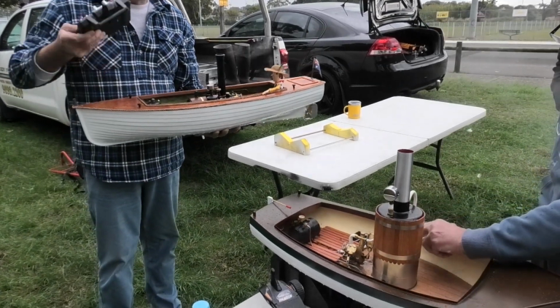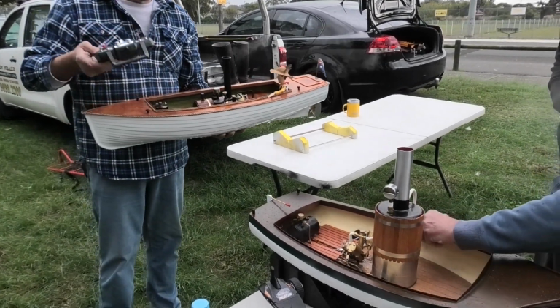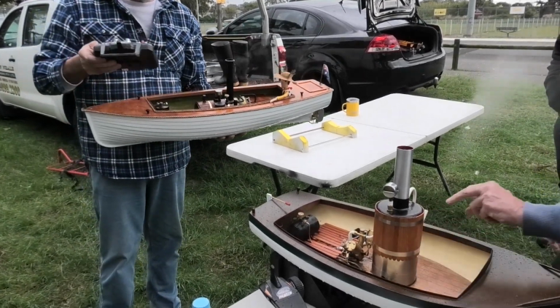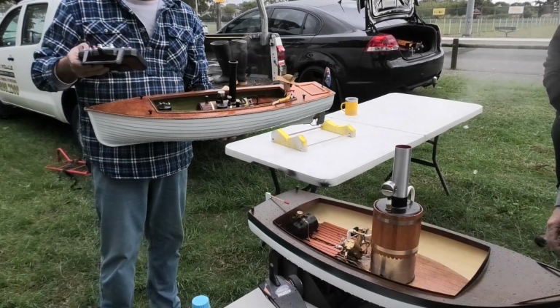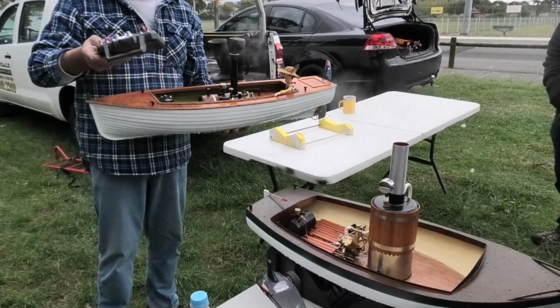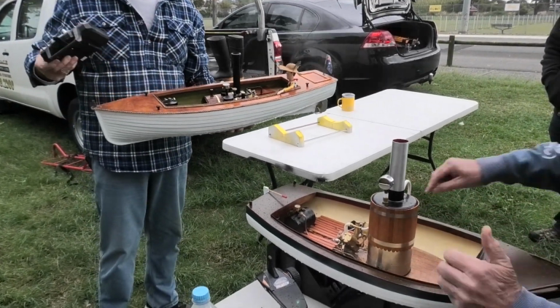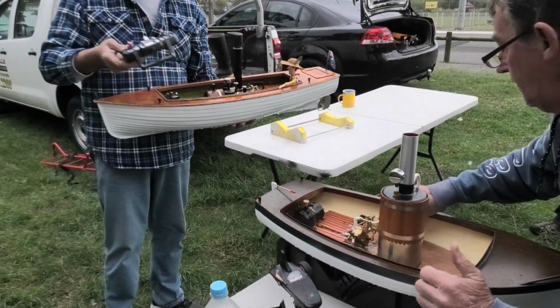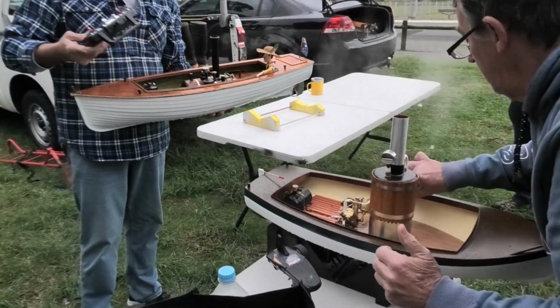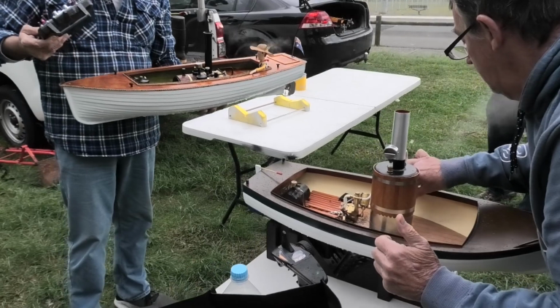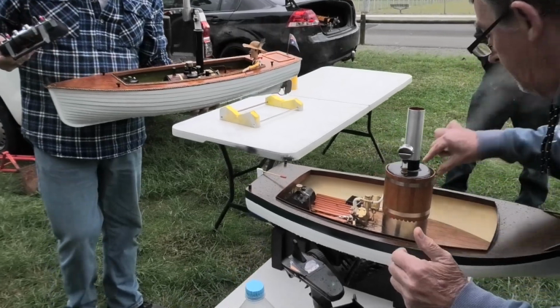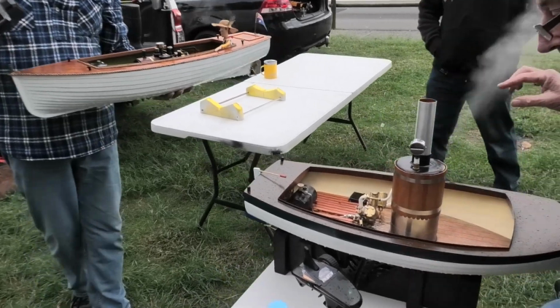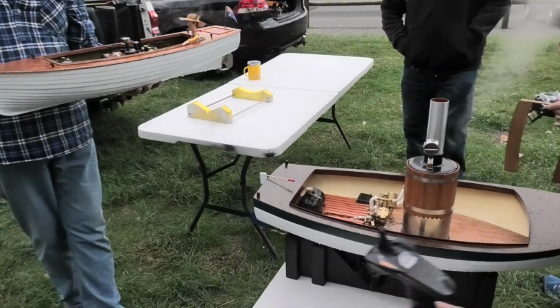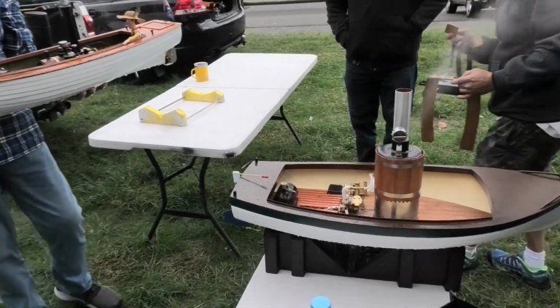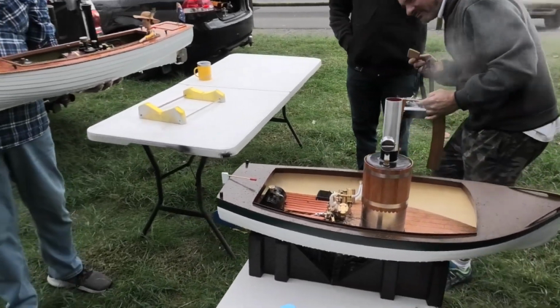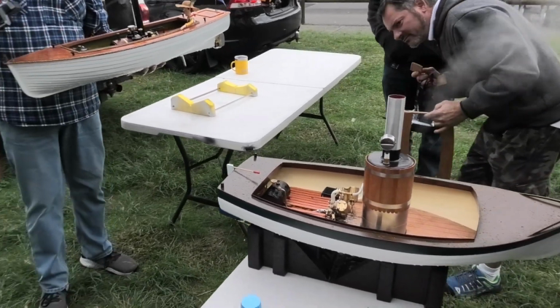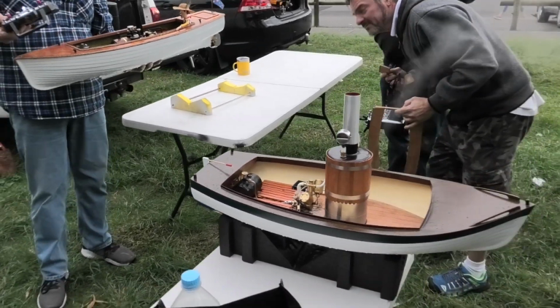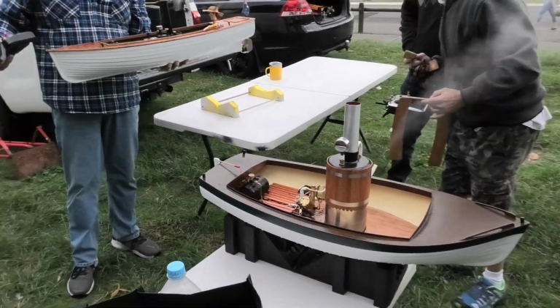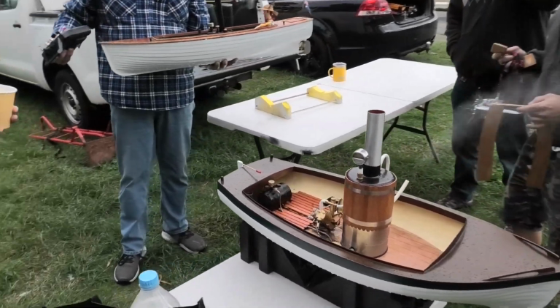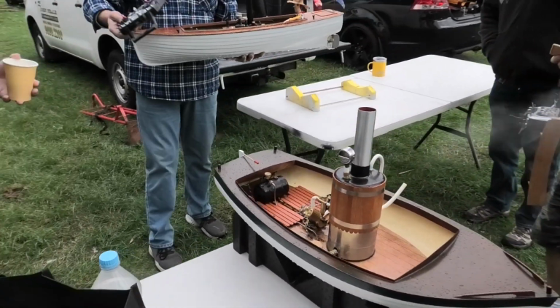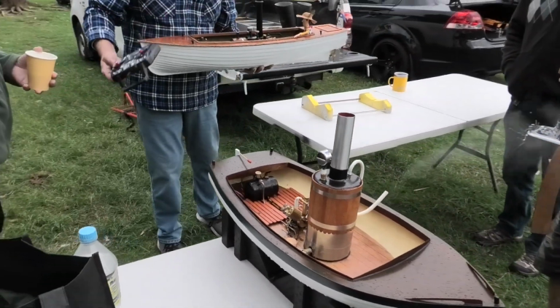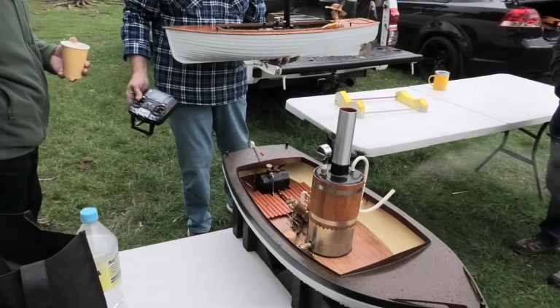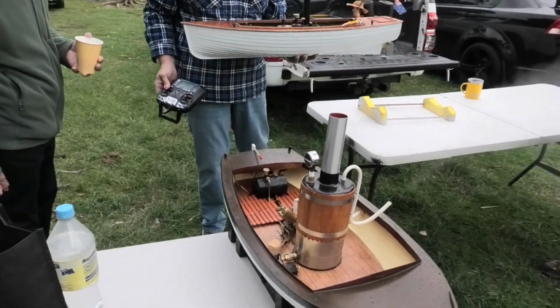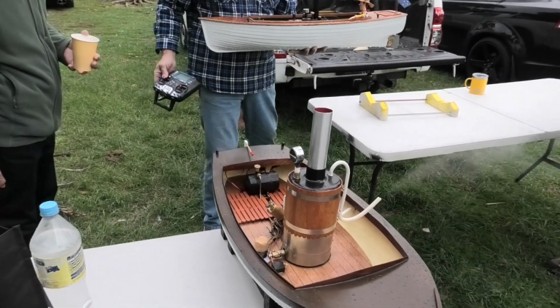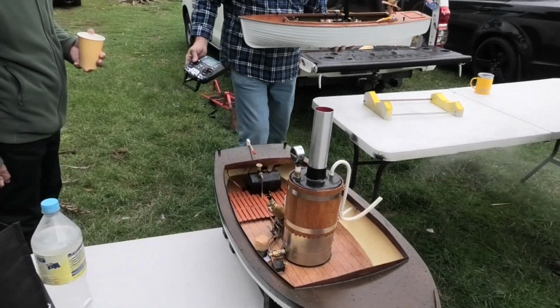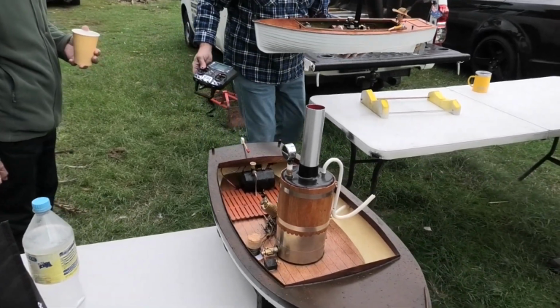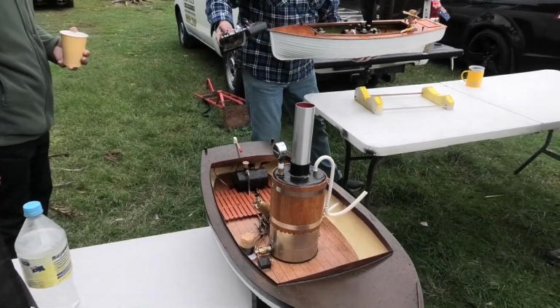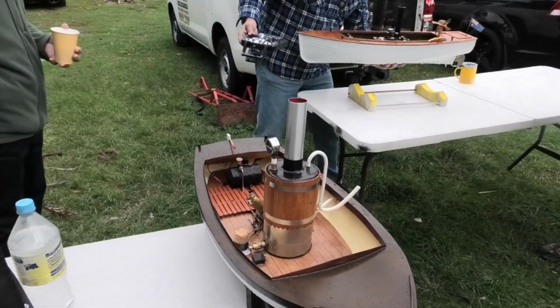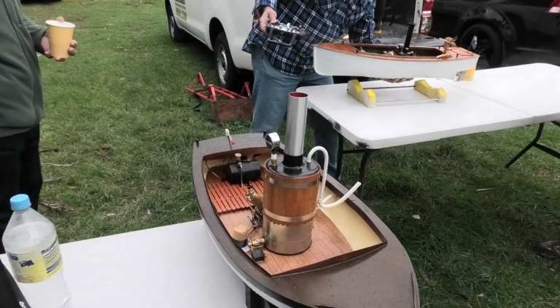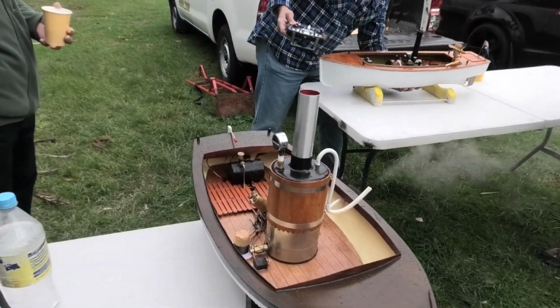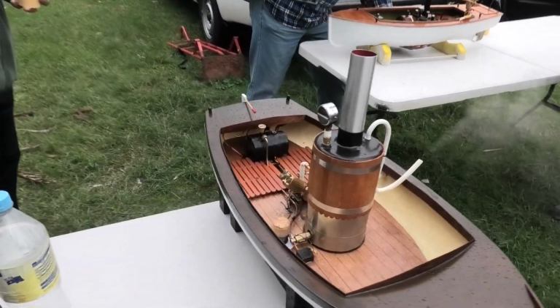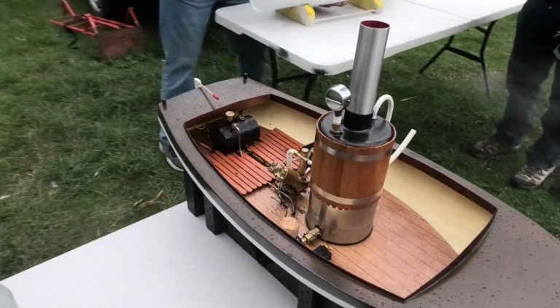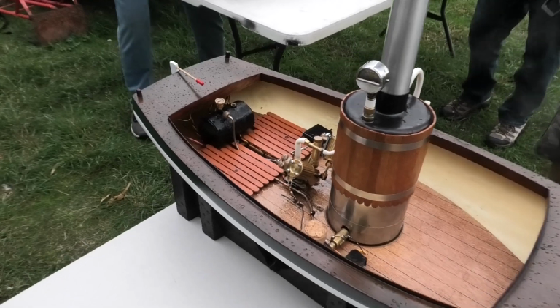He's only running on 15 psi, so he's going past me with bearings in his engine. Same size prop? Same size prop. He's got a 3-blade, I've got a 4-blade, so I've even got more push in the blade, more area, and he's still going past me. Very impressive.